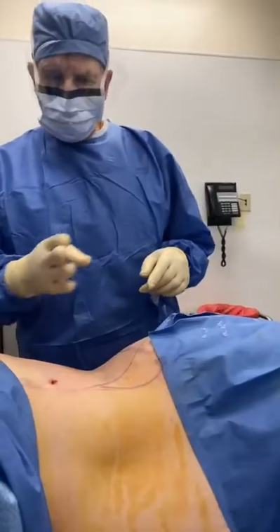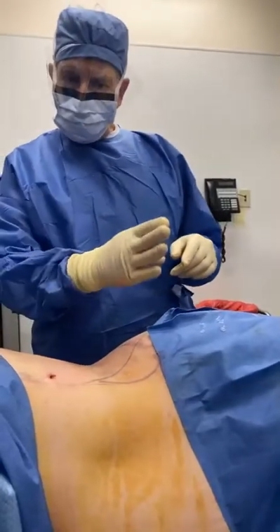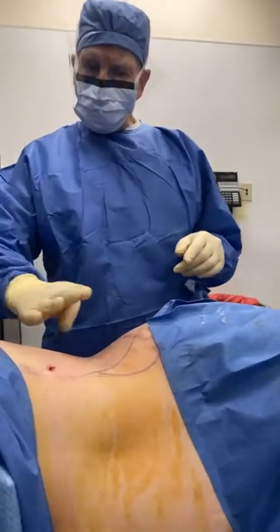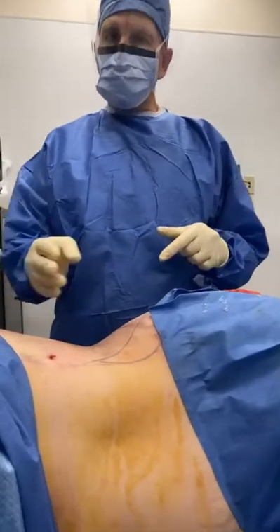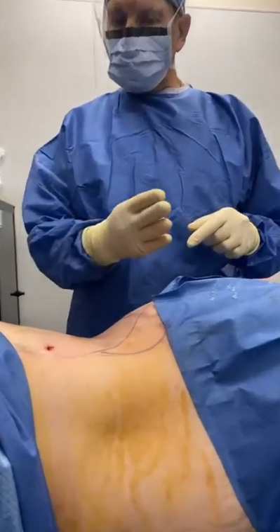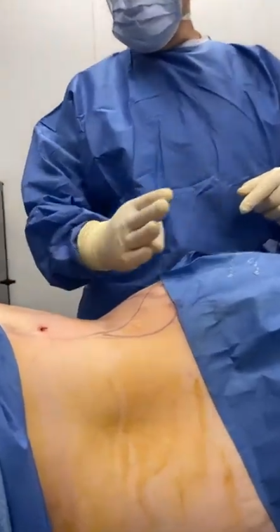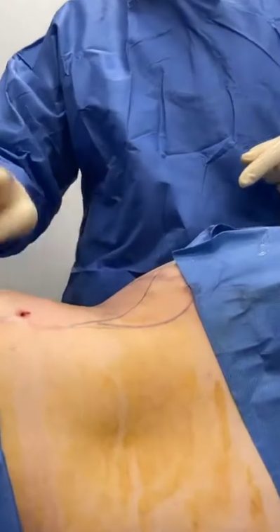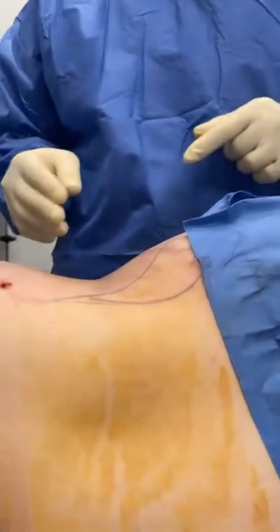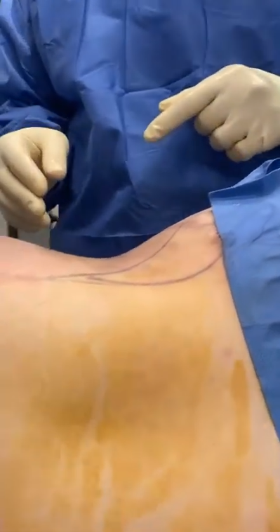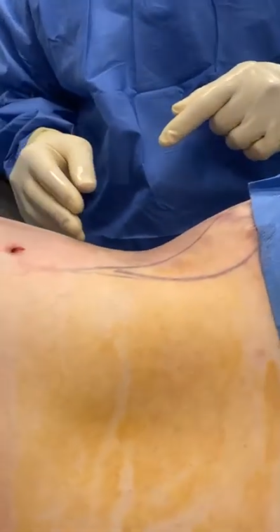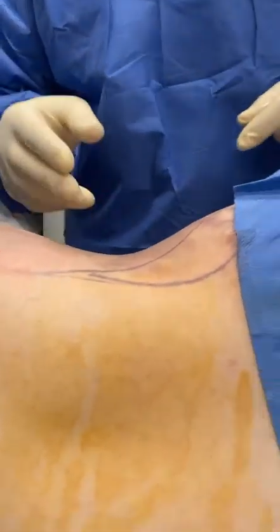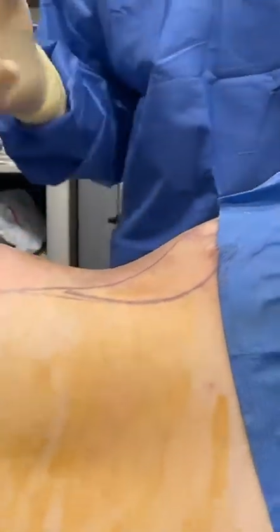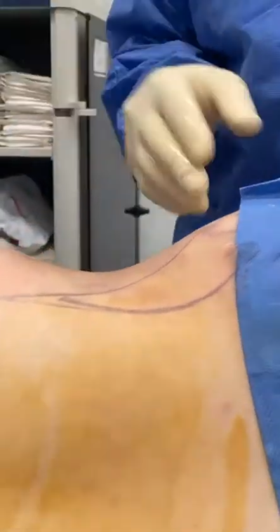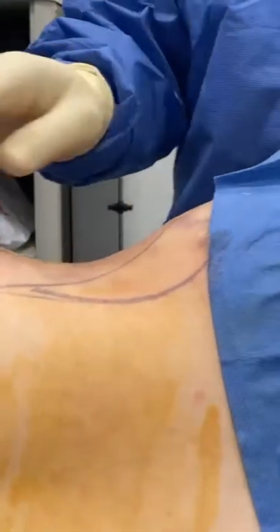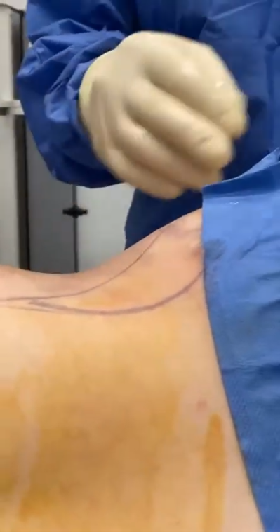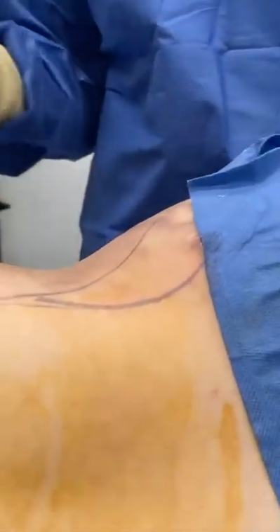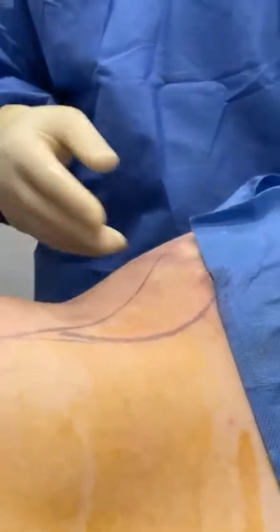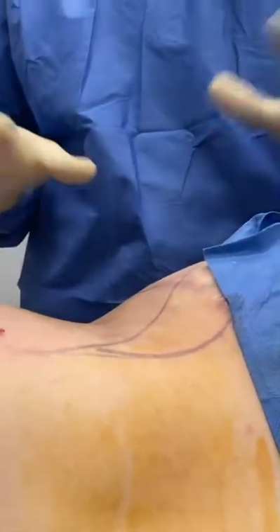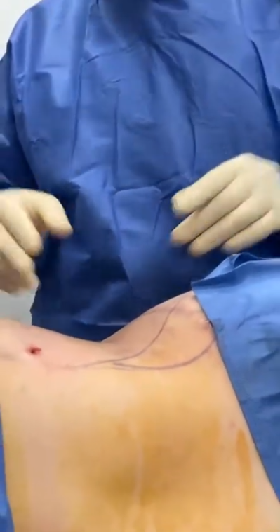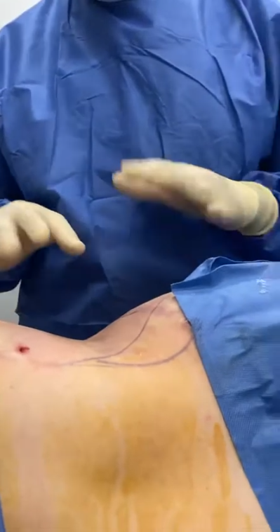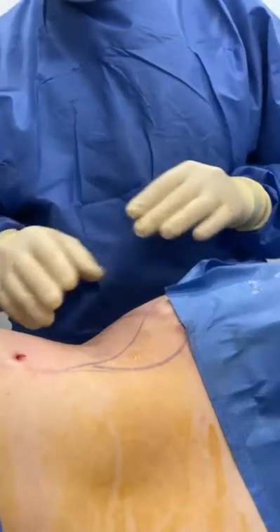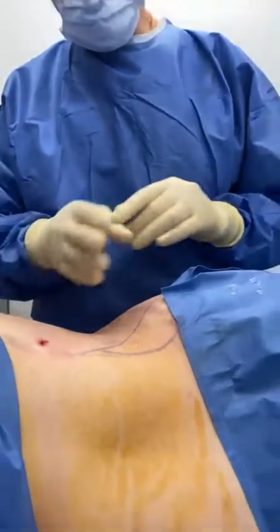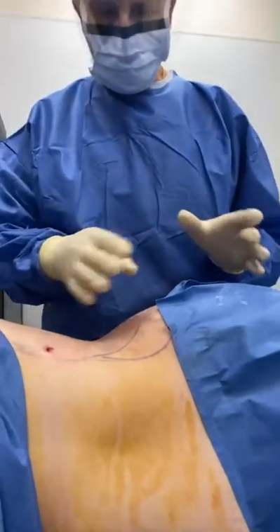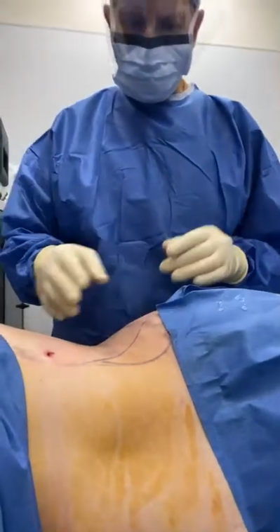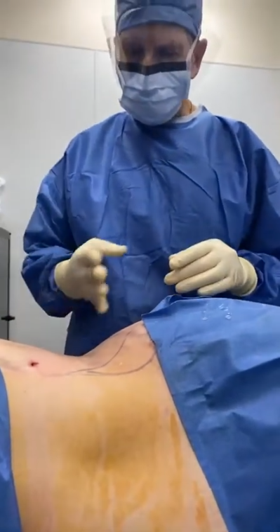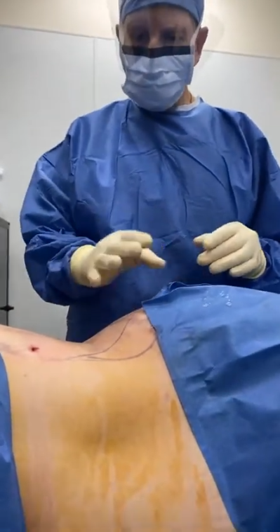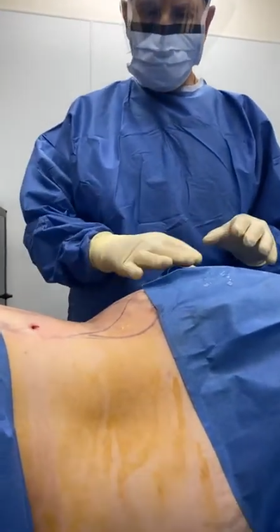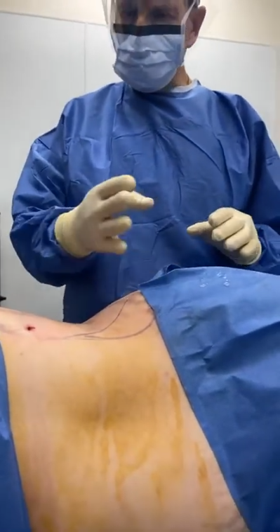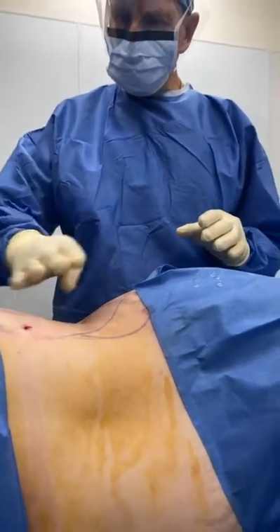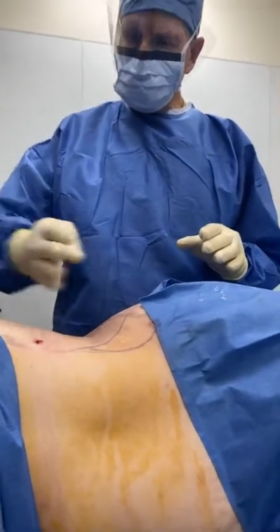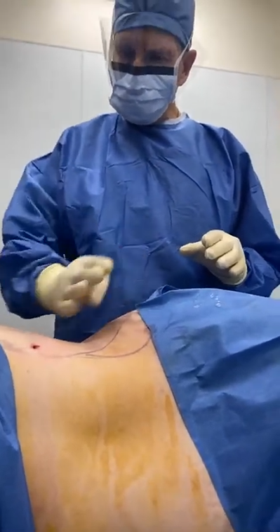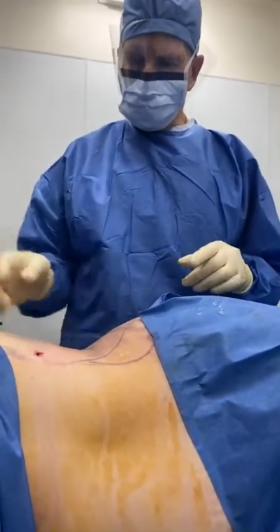Can you see the waist now? Yeah, nice curve in there. She looks good — not much excess, and we're not even done yet. She's on her side, buttocks over here, and that's the waist right there.